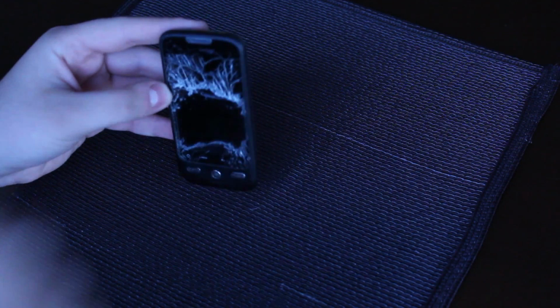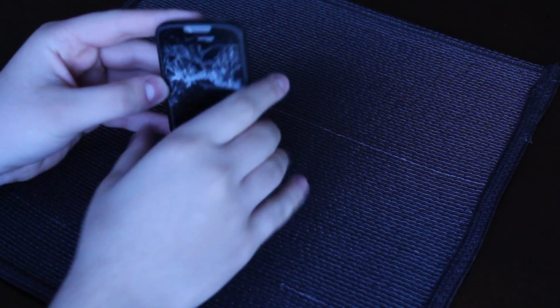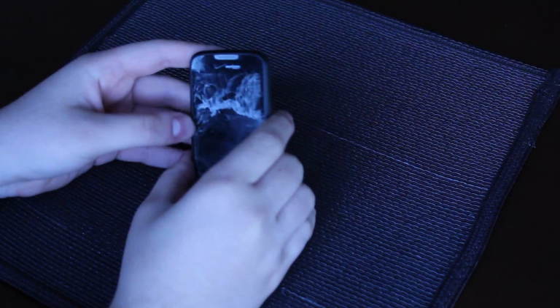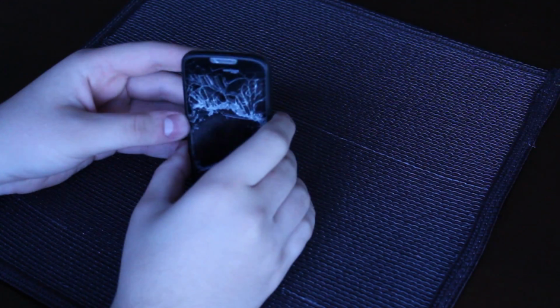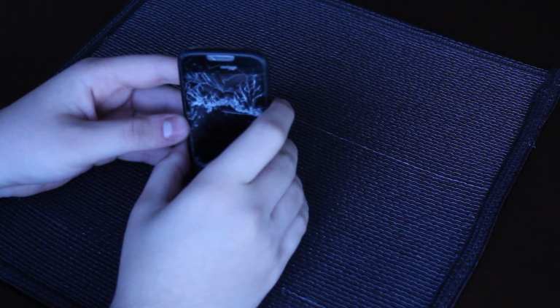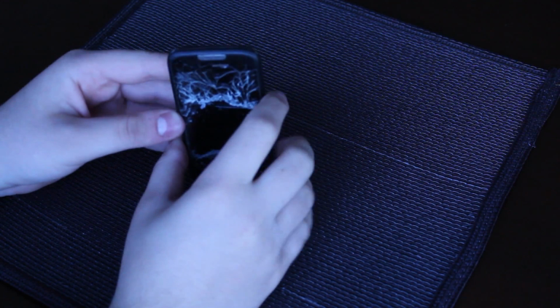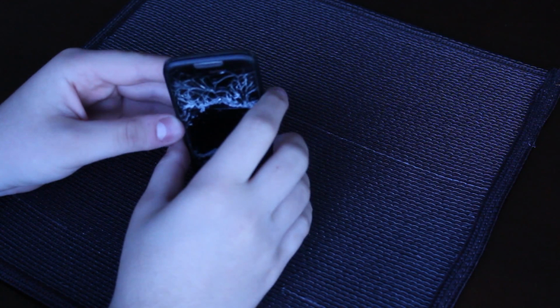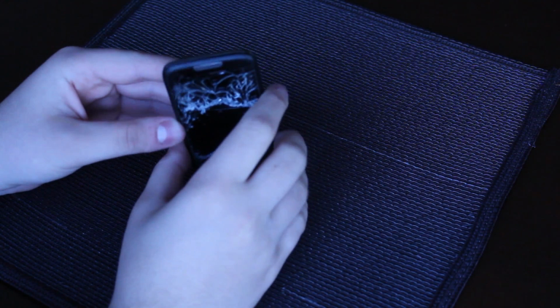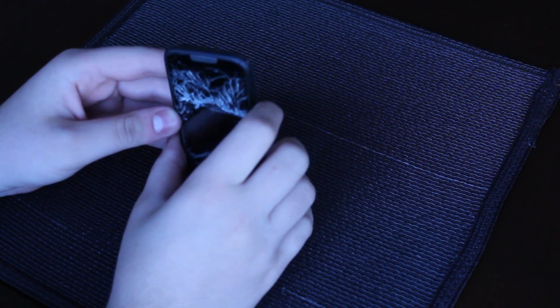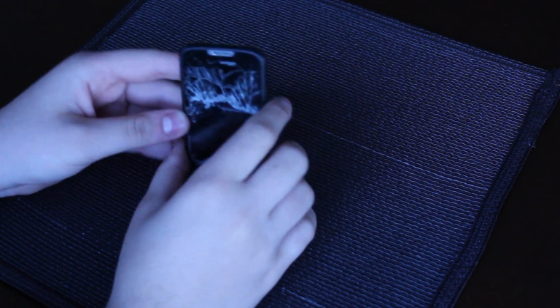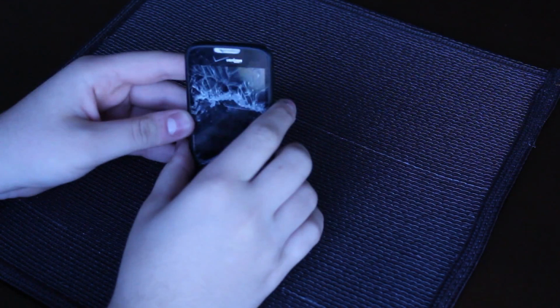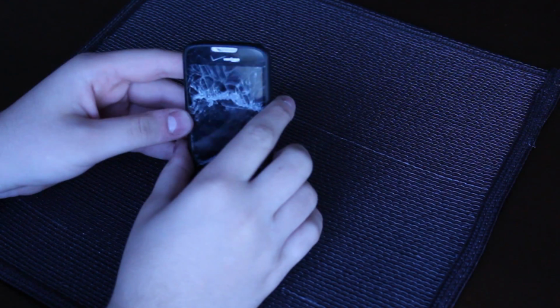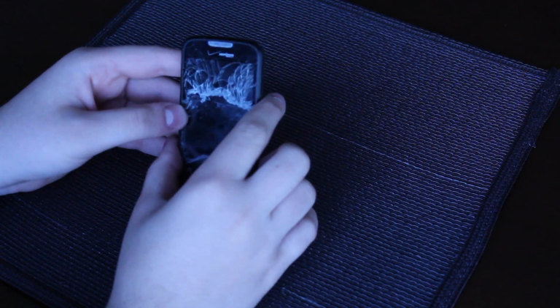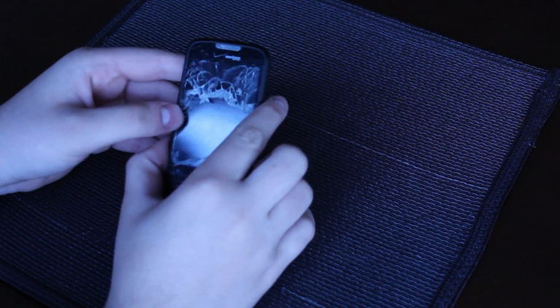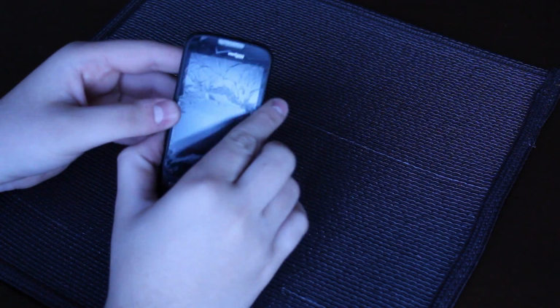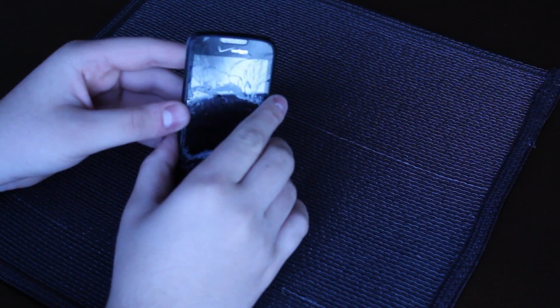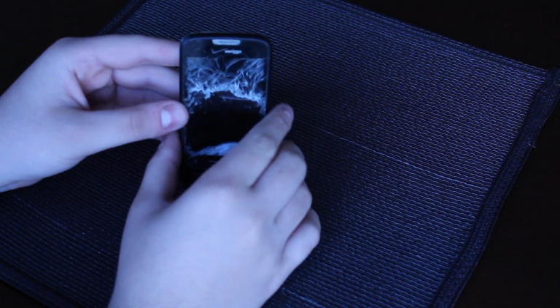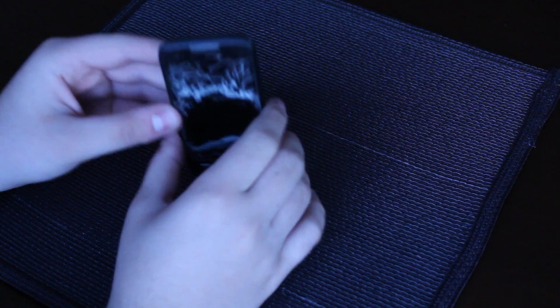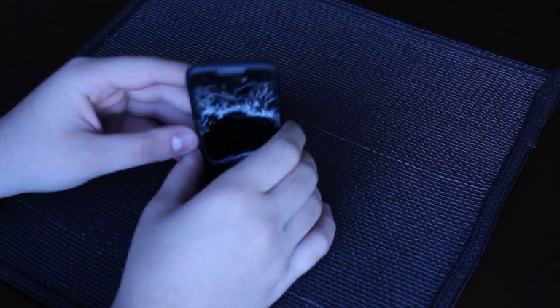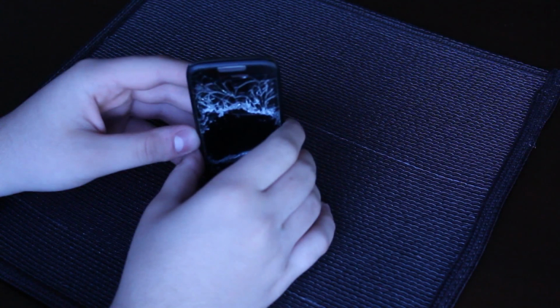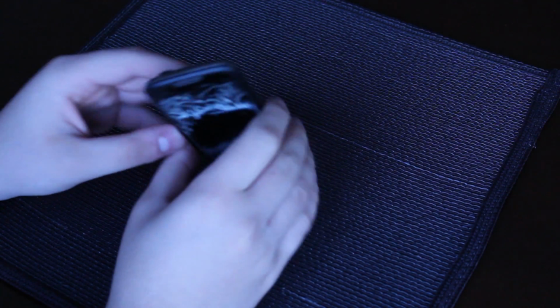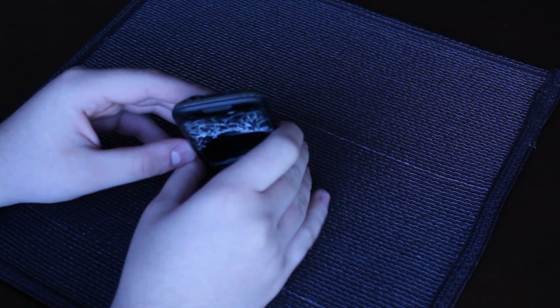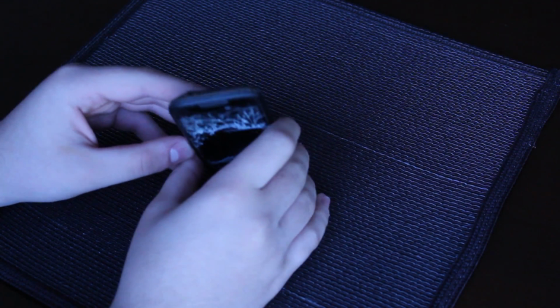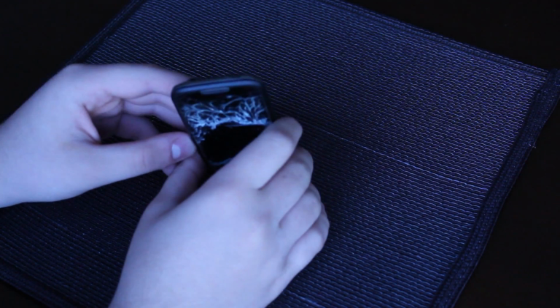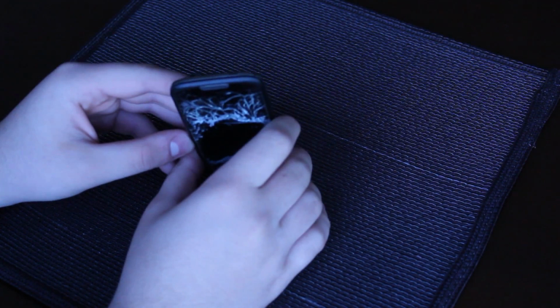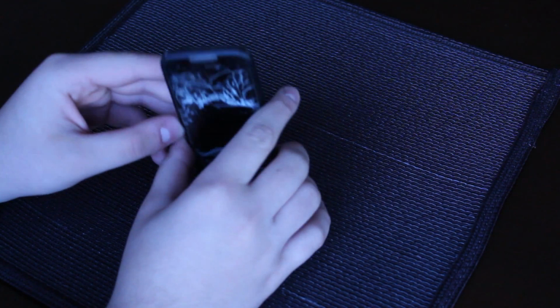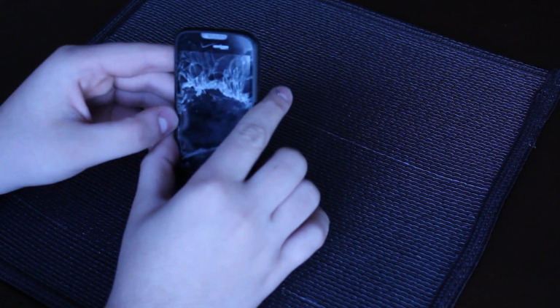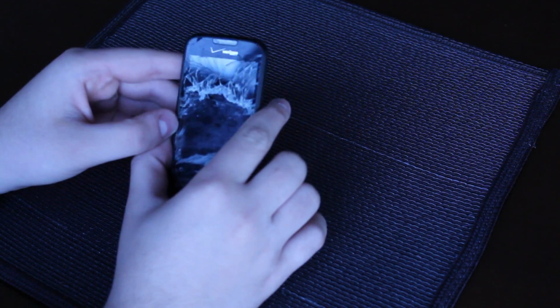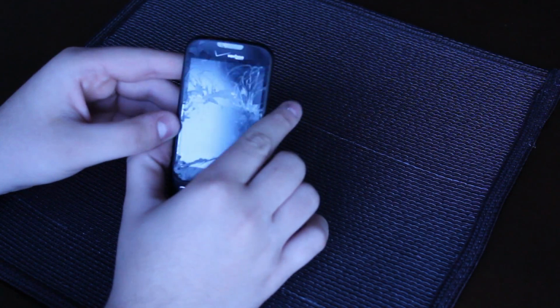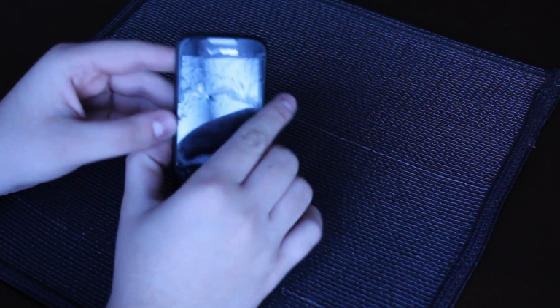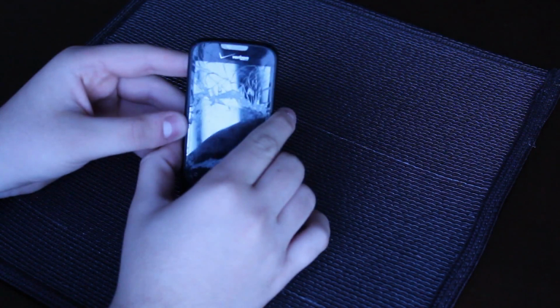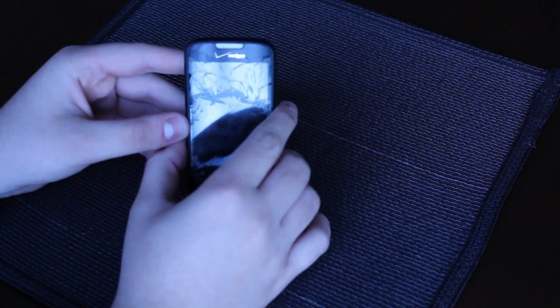To advise you, this procedure really isn't the safest, and if you do break your phone it's not my responsibility, so do this at your own risk.